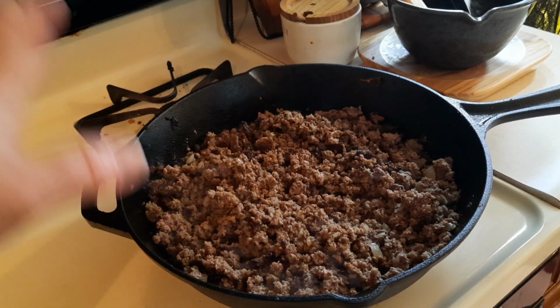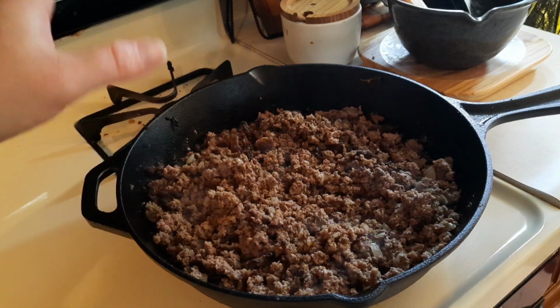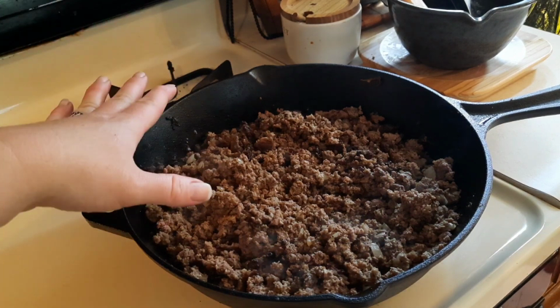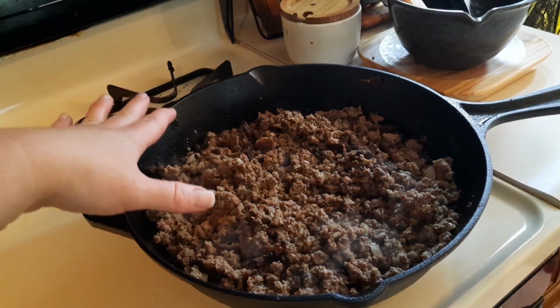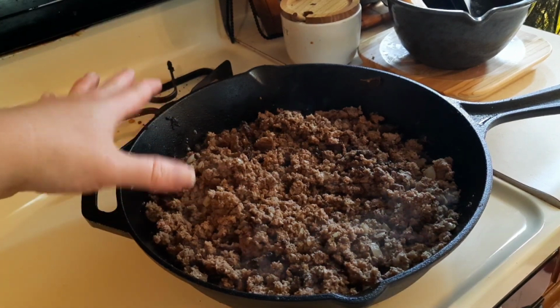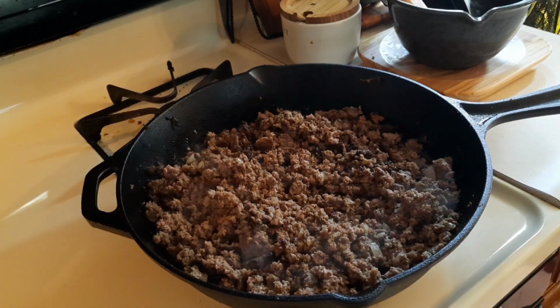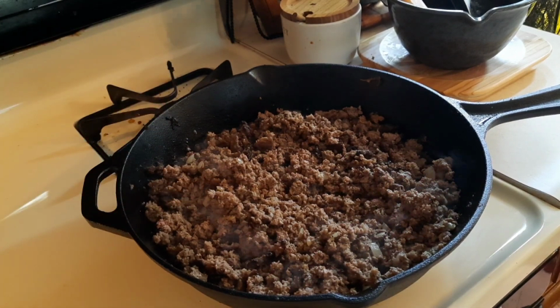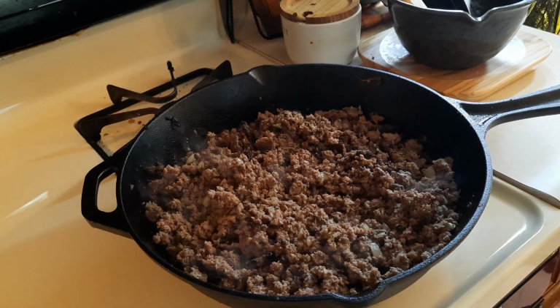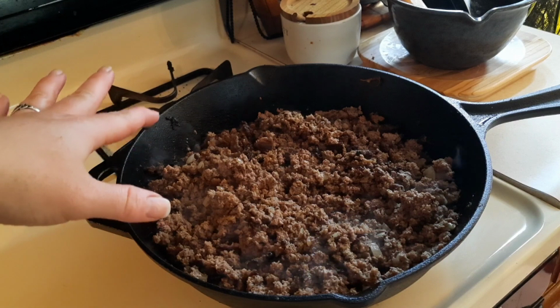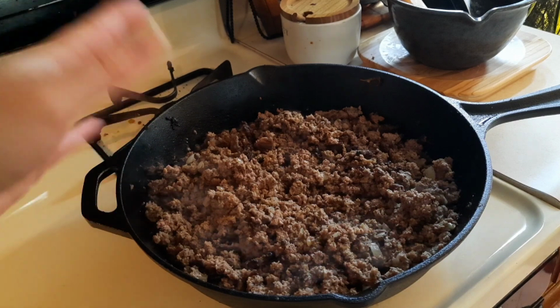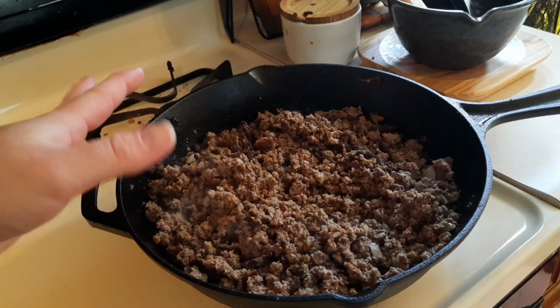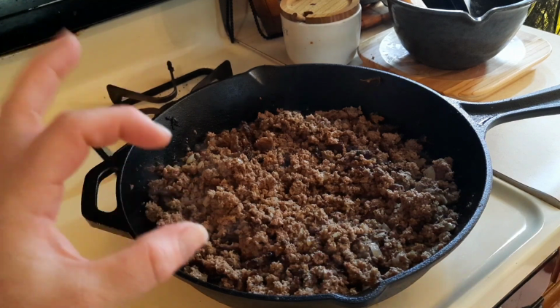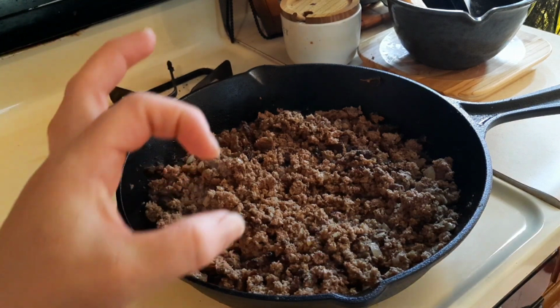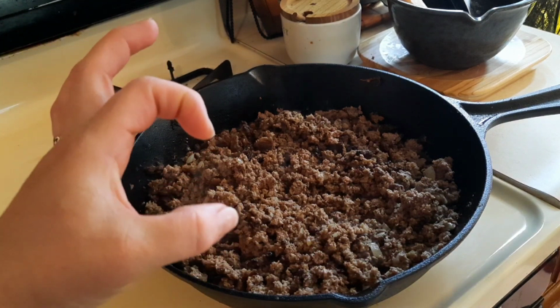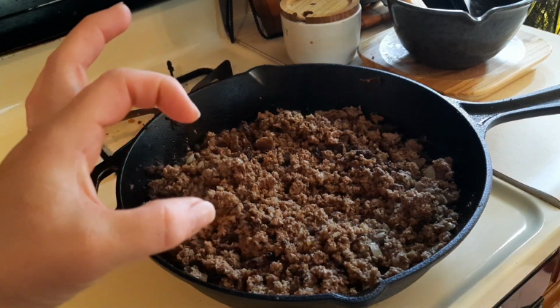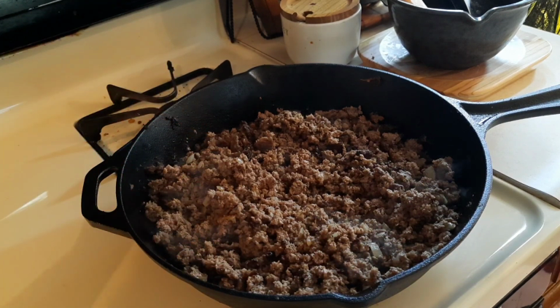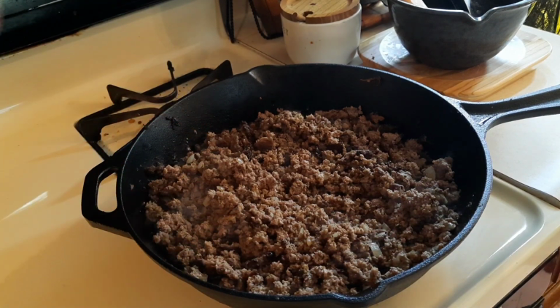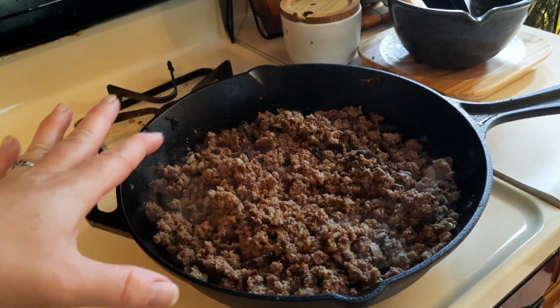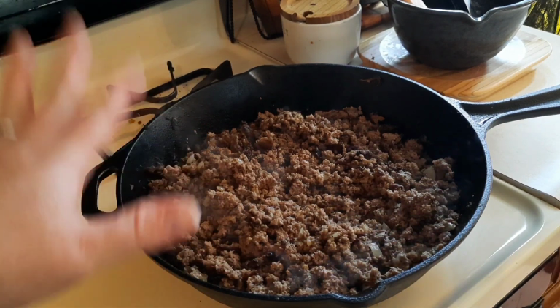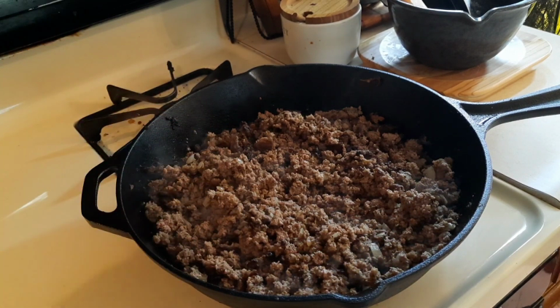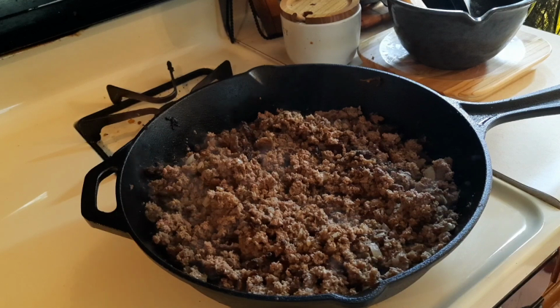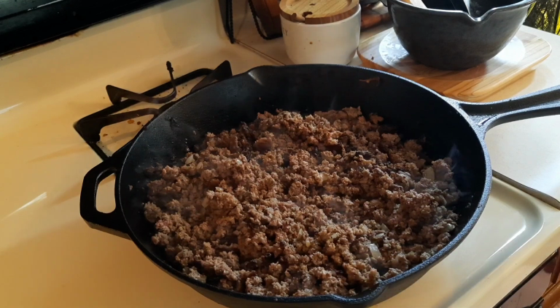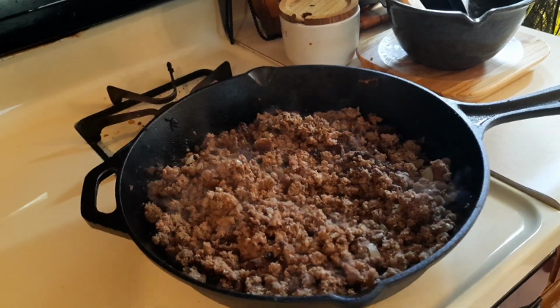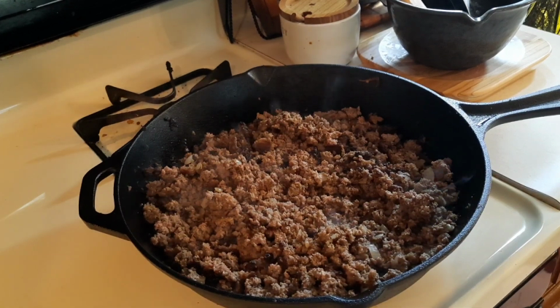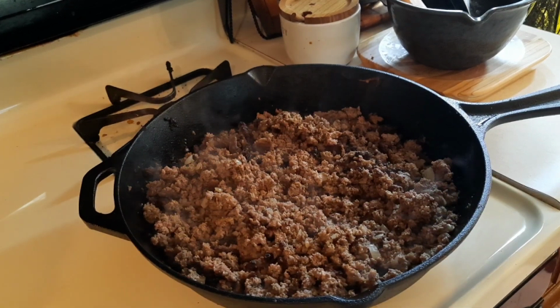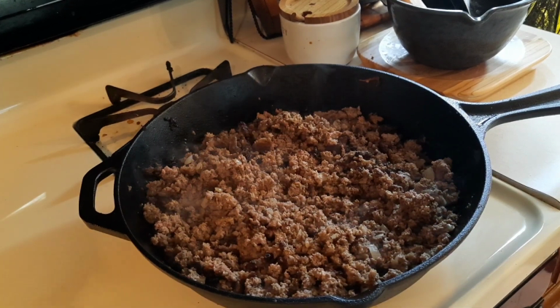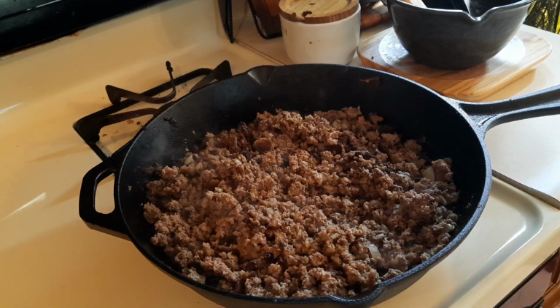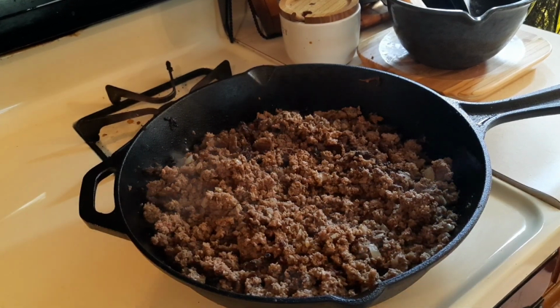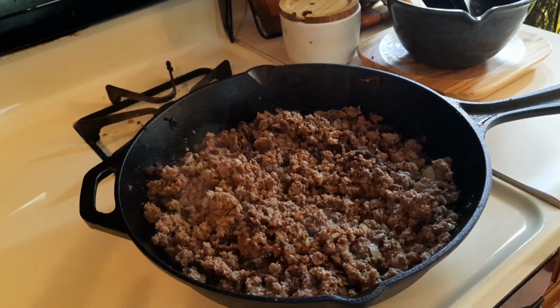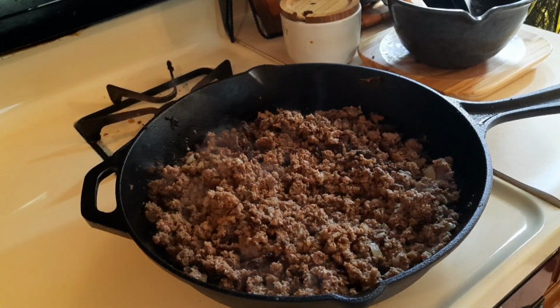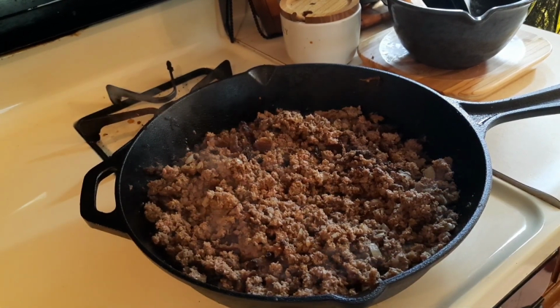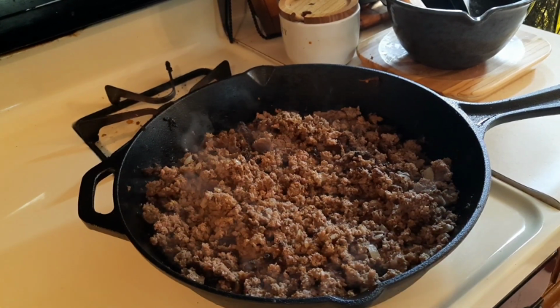We have two pounds of hamburger and two little onions — they were about like this — chopped up, browned everything up together. The onions are cooked through and so now we are going to make our sloppy joe sauce.